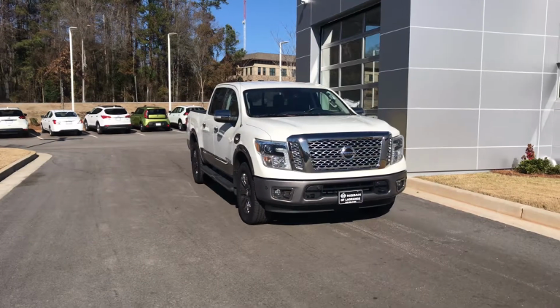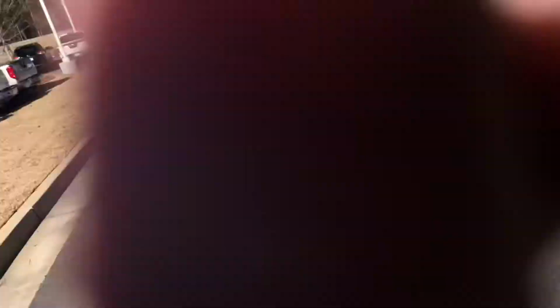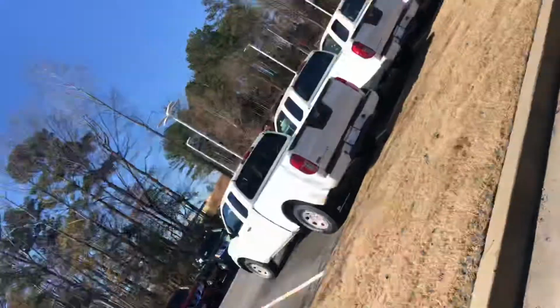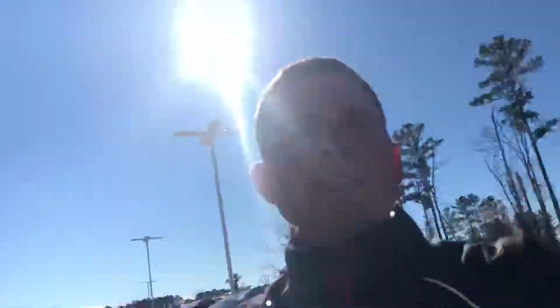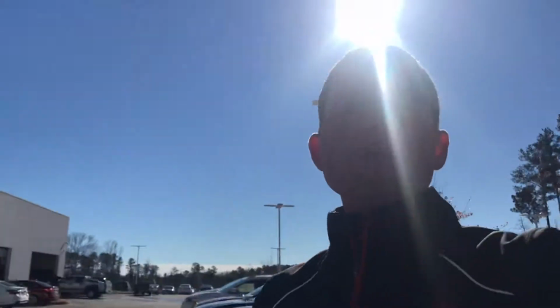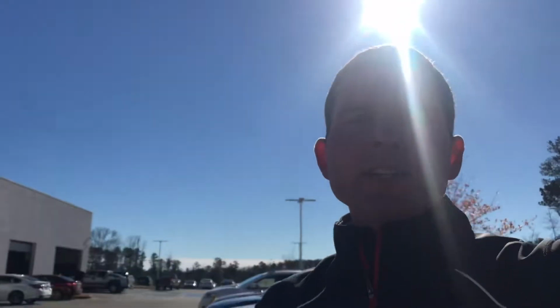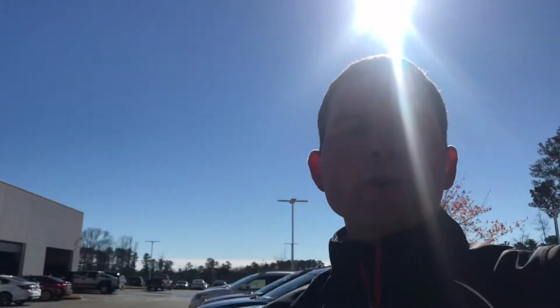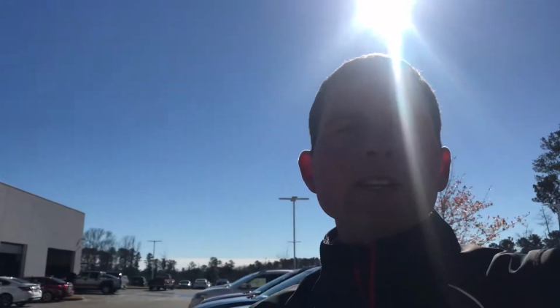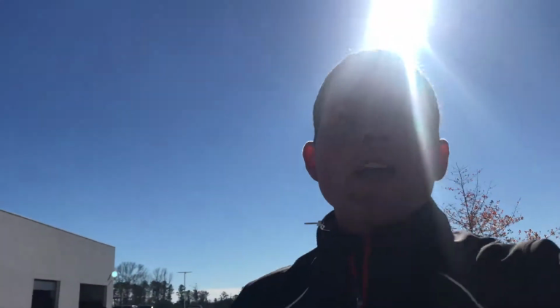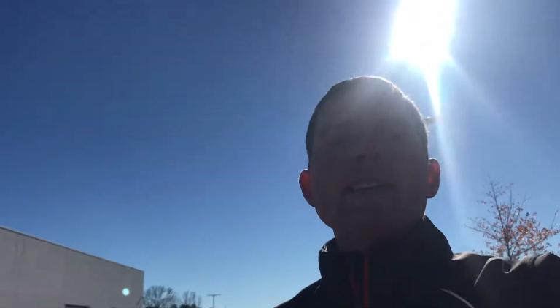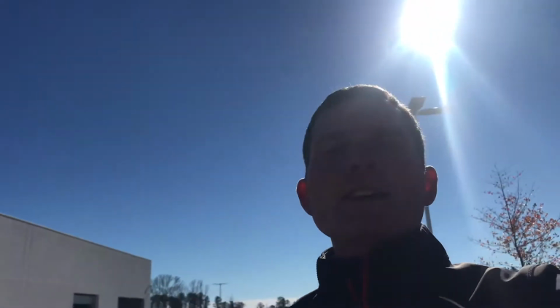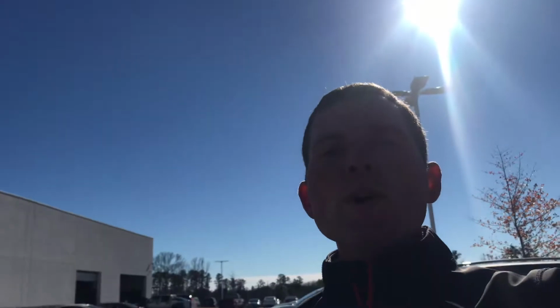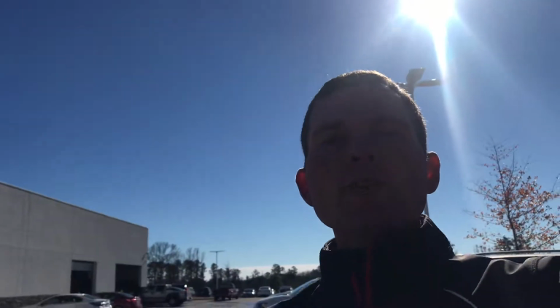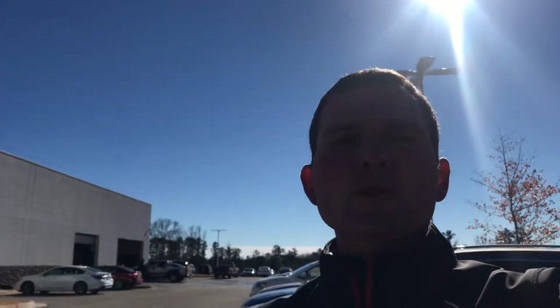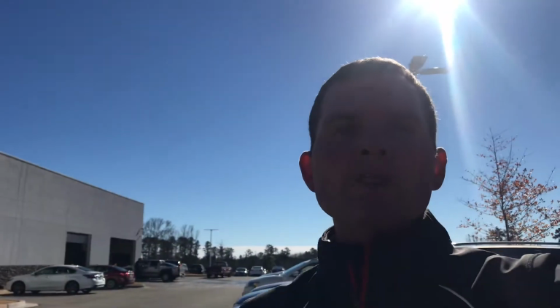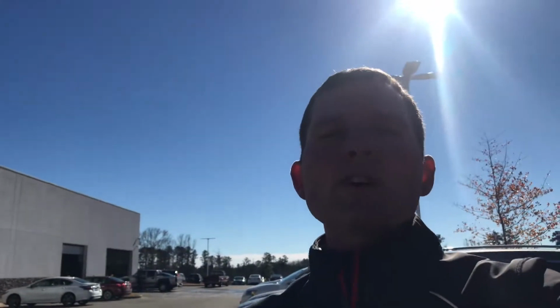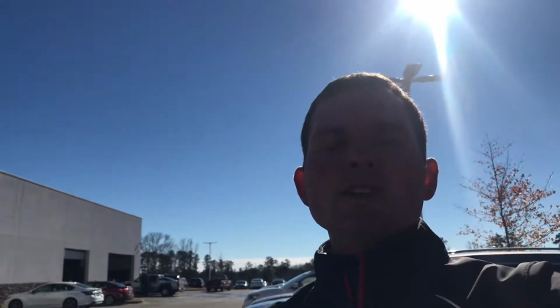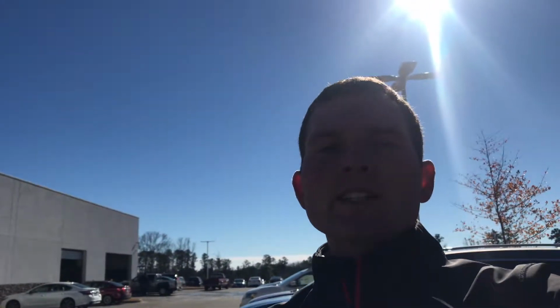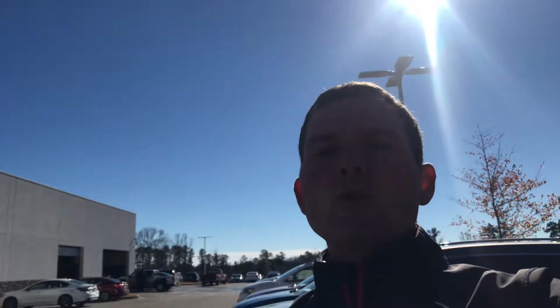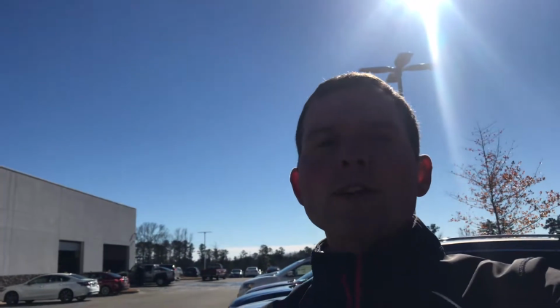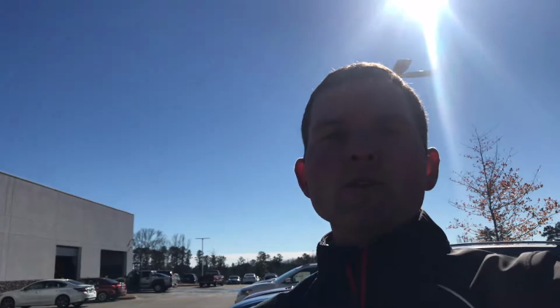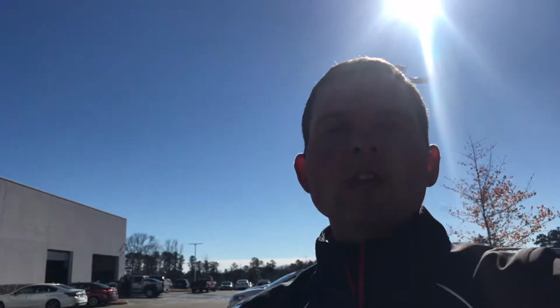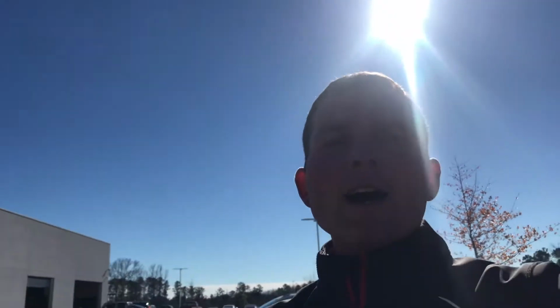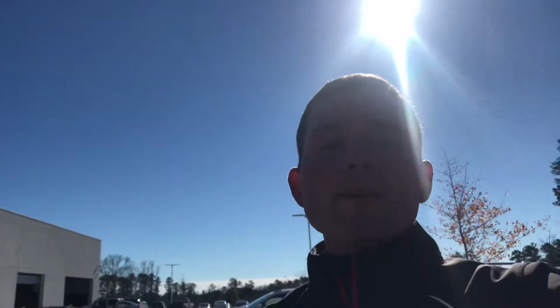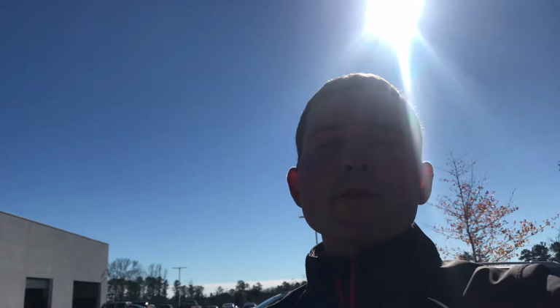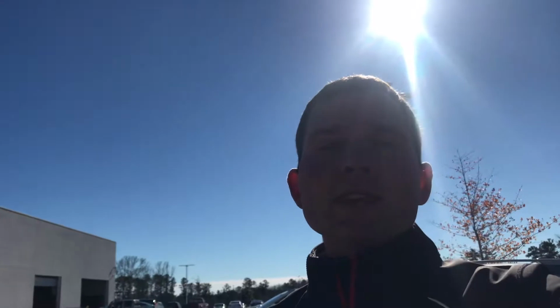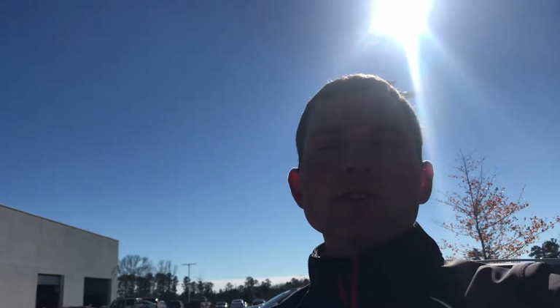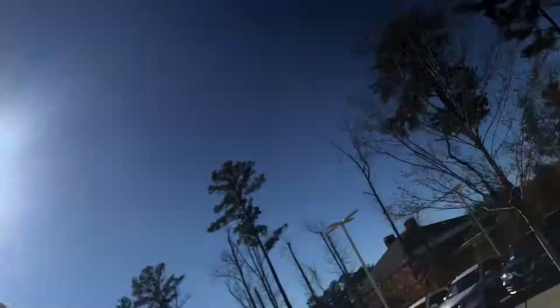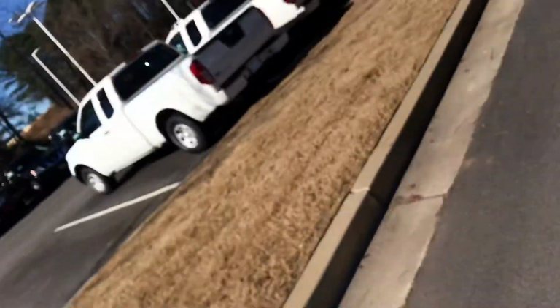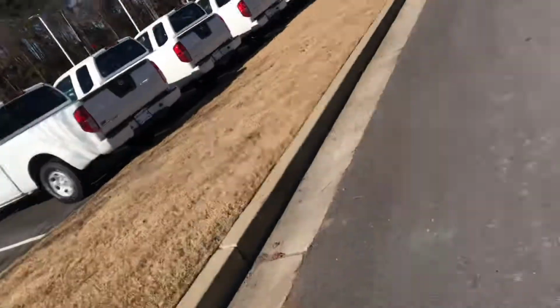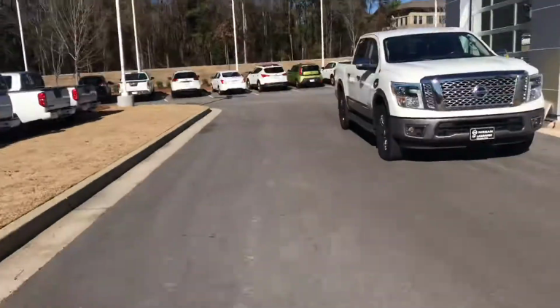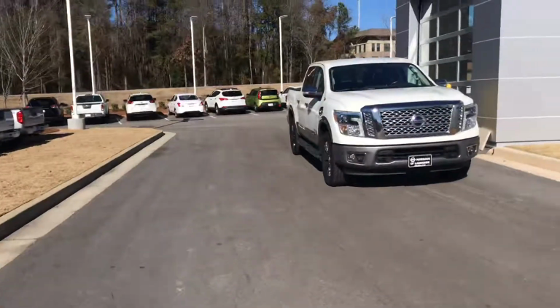Hi, this is Ryan Lane over at Nissan LaGrange. I just wanted to introduce myself and also let you know I've got some great news — I'm going to go over that here in just a moment. But let's go around the exterior of the truck.